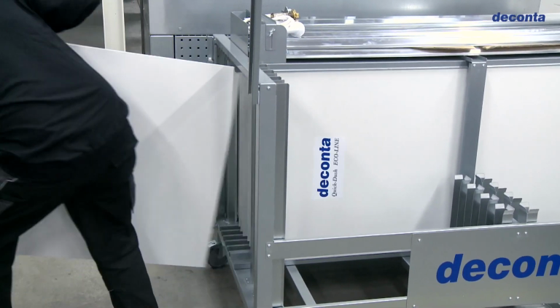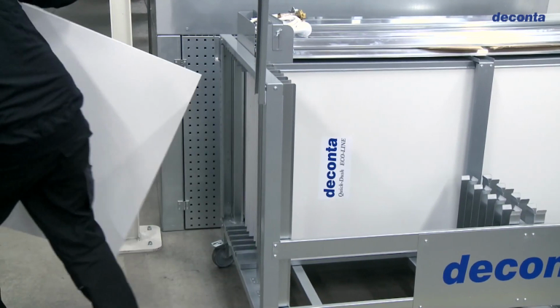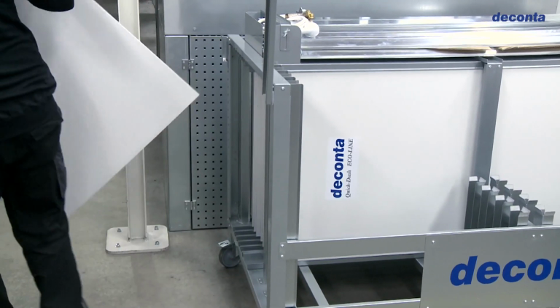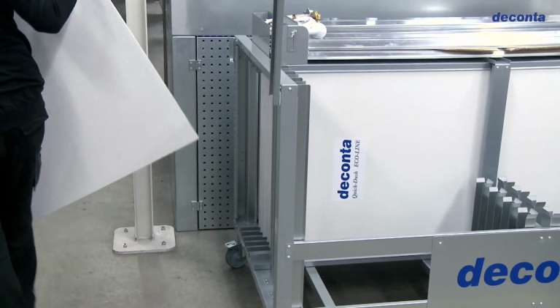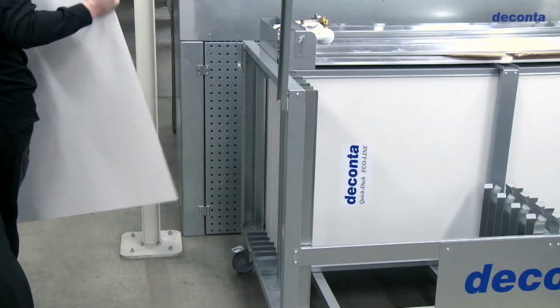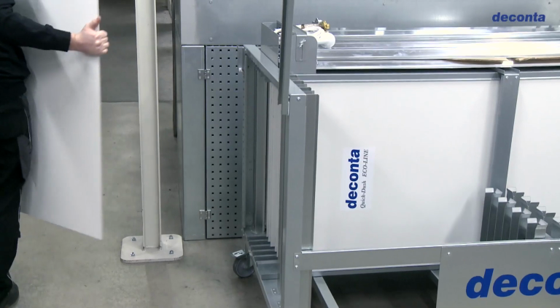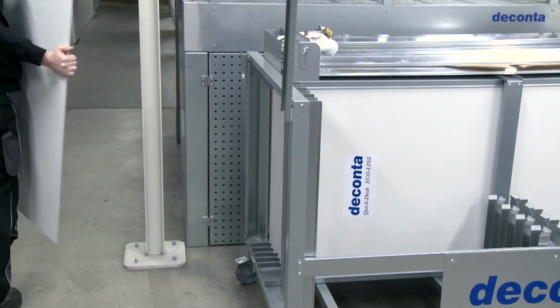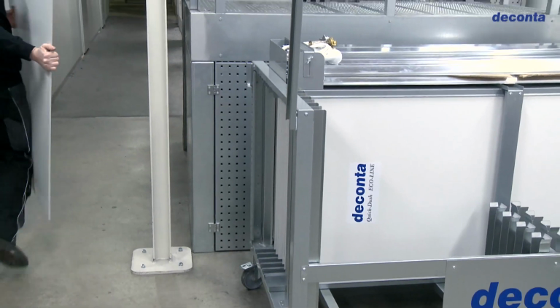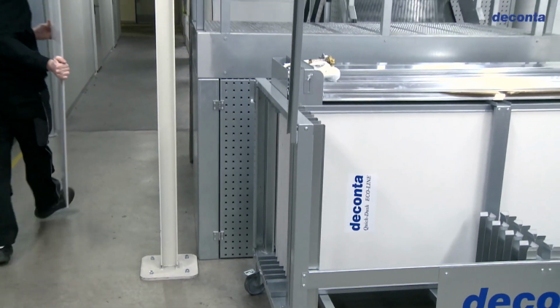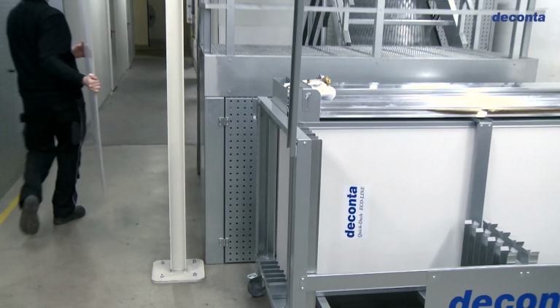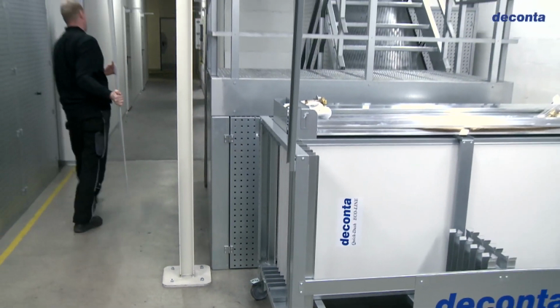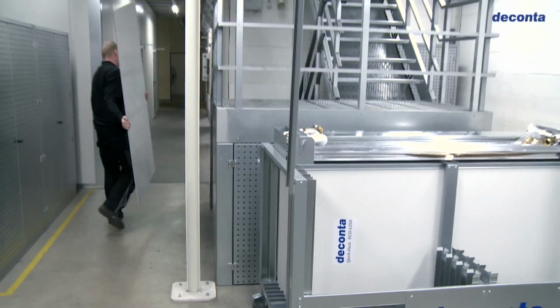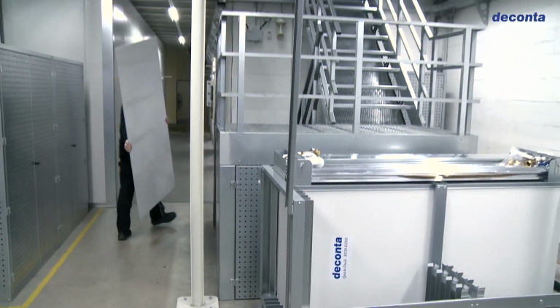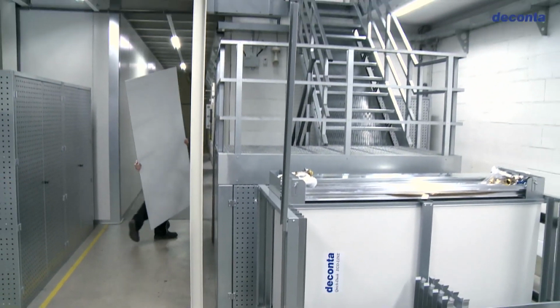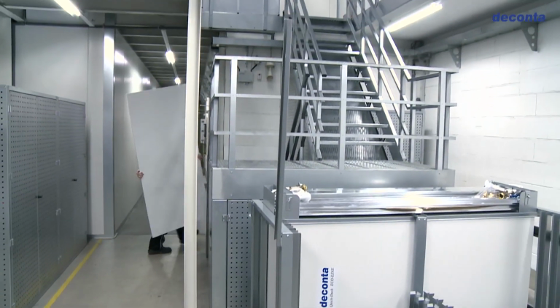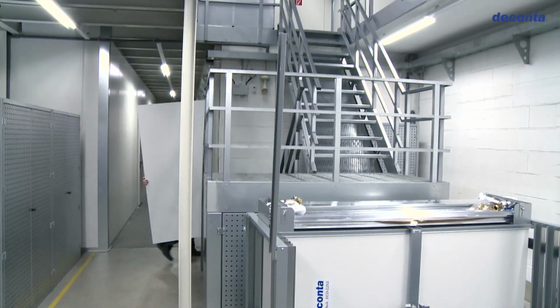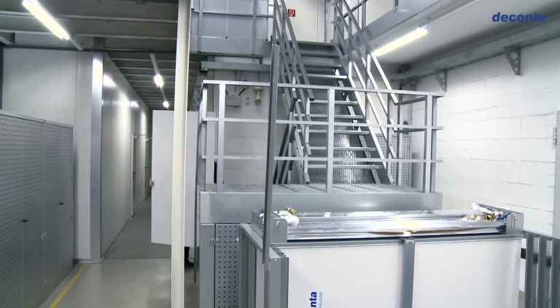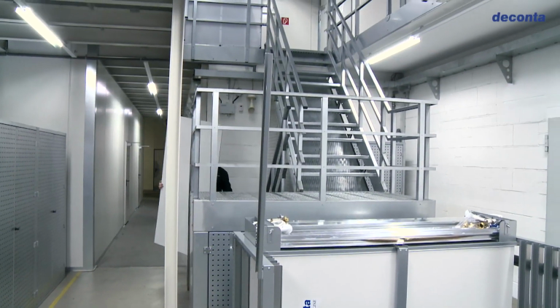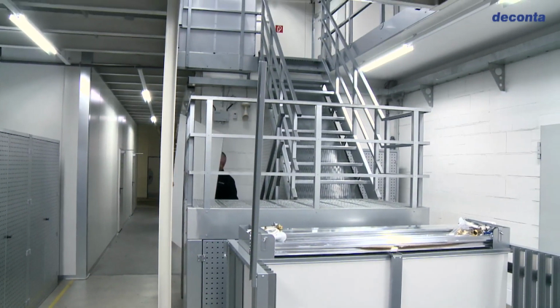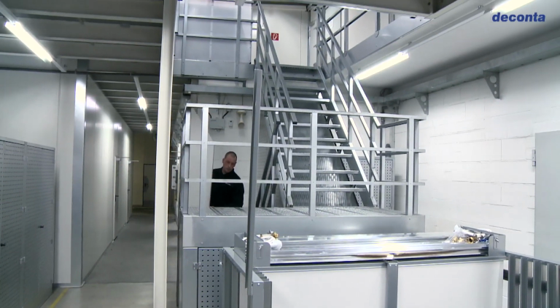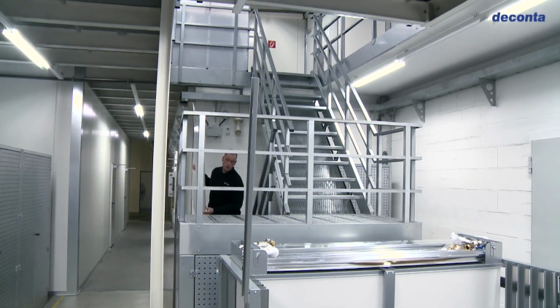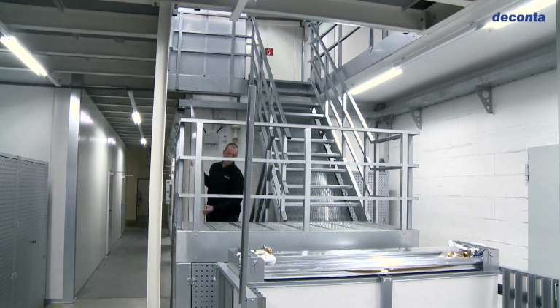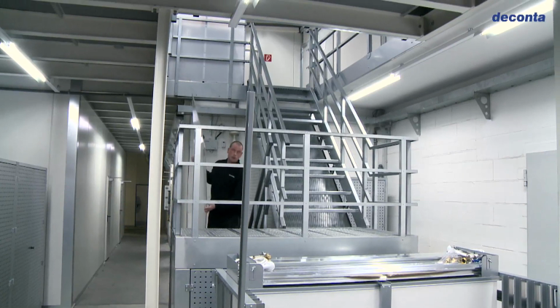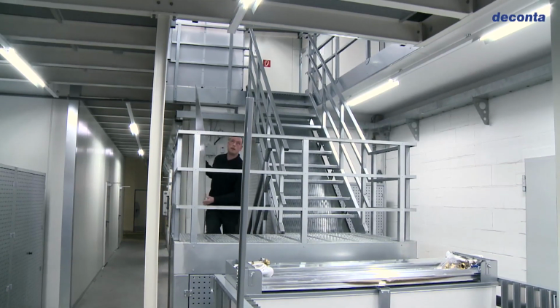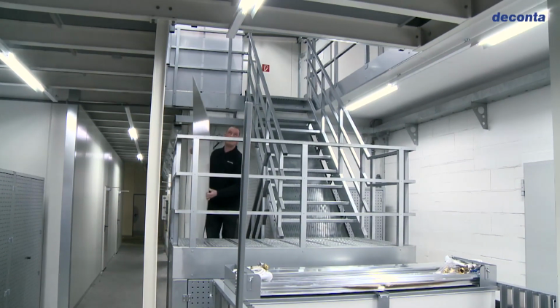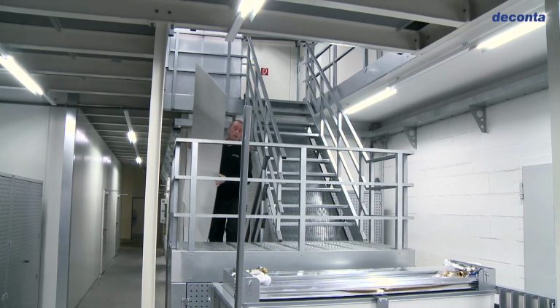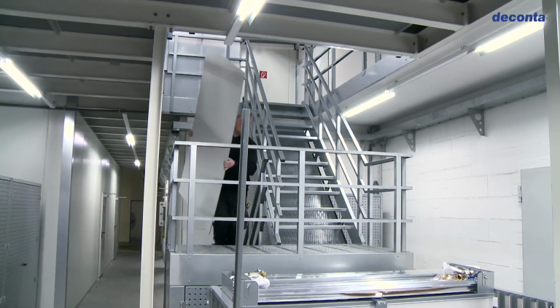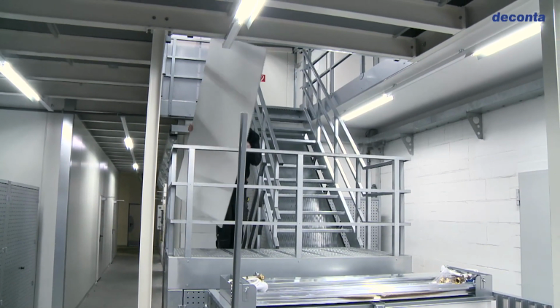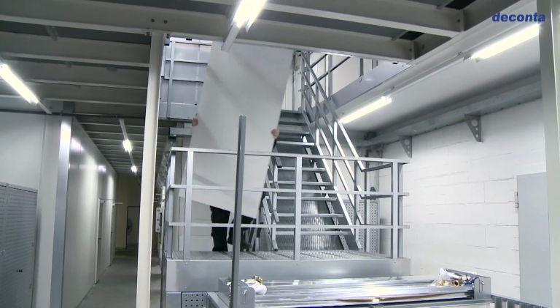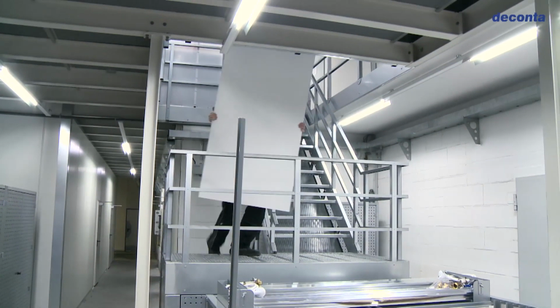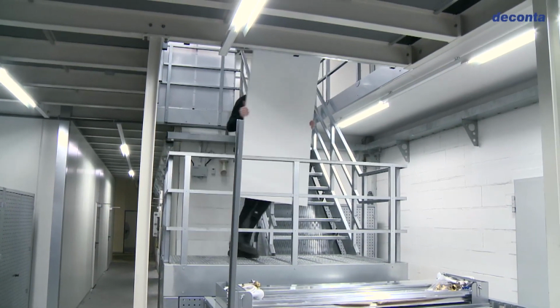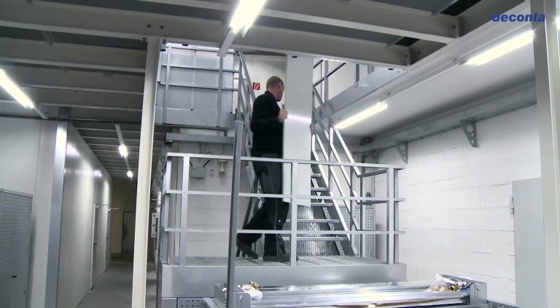Due to the lightweight of the individual components, it's possible to transport every element manually to the installation area — even stairs are not a problem.